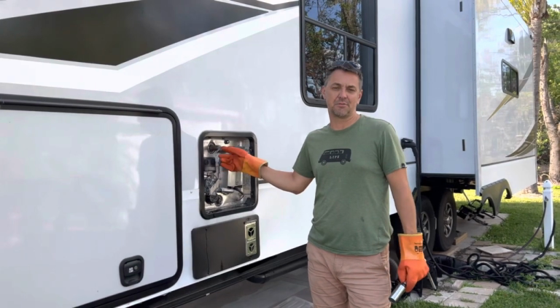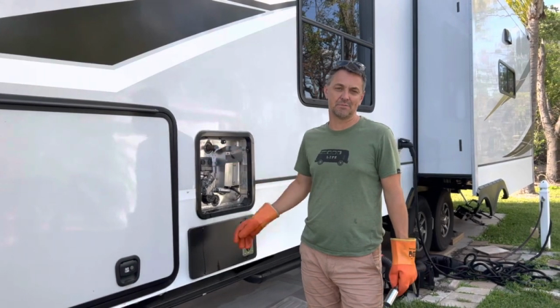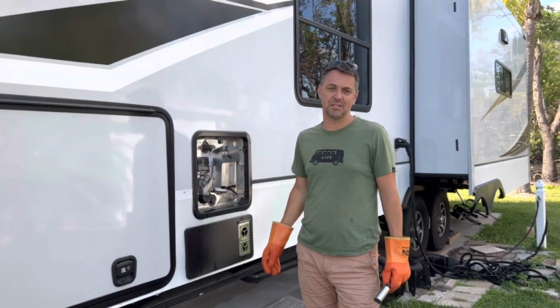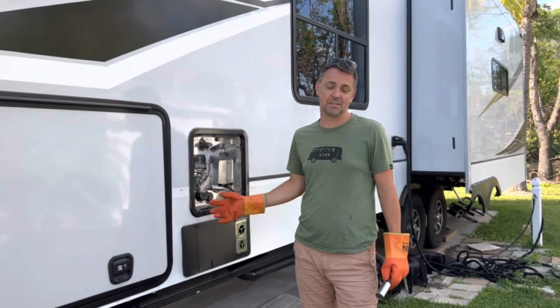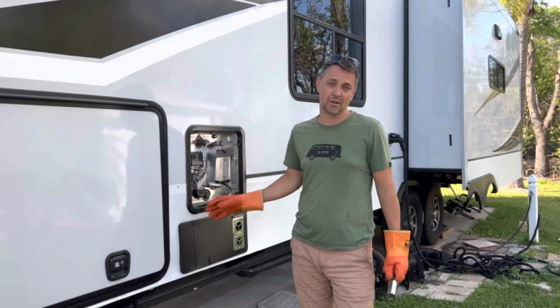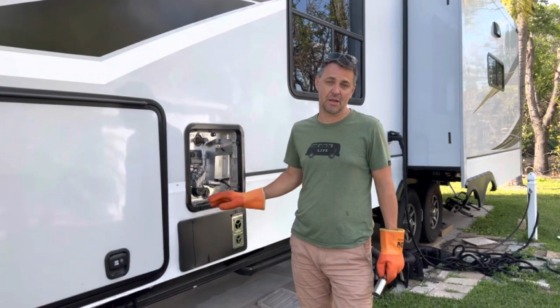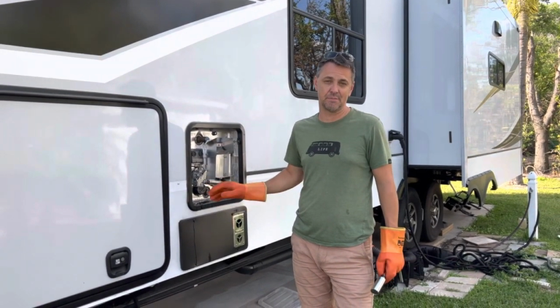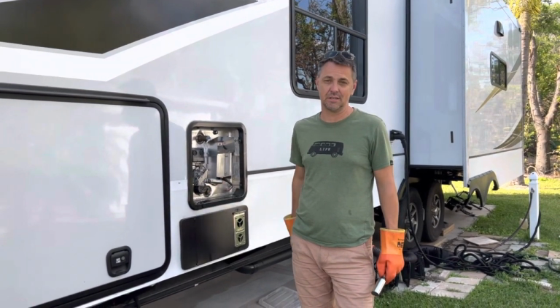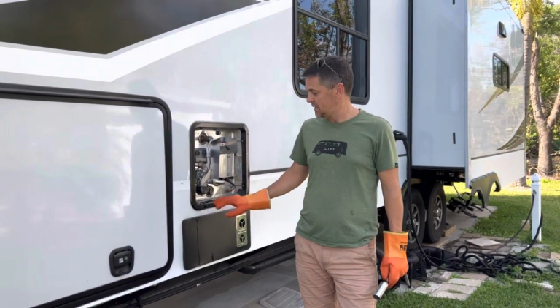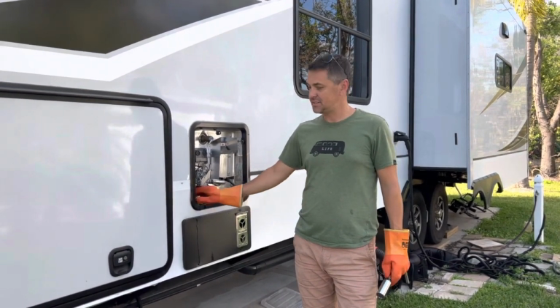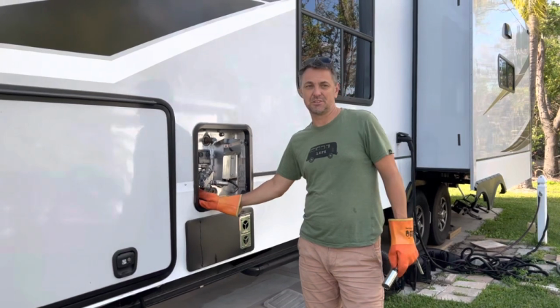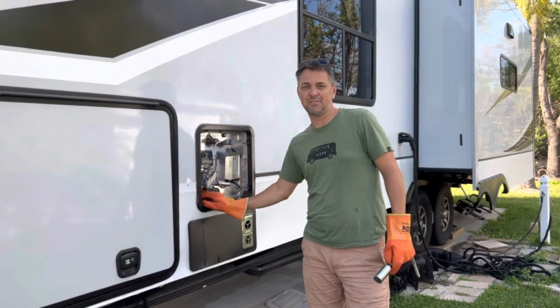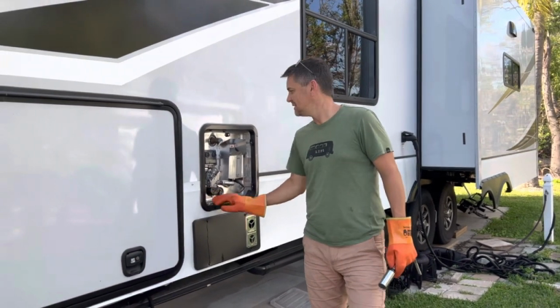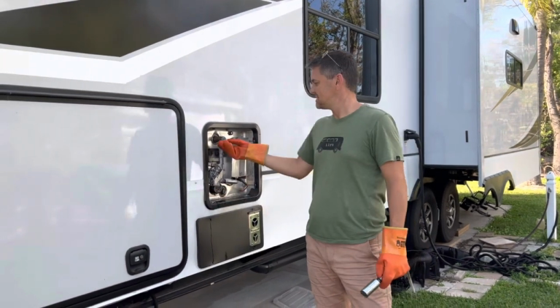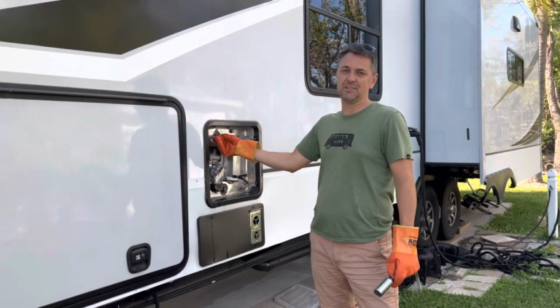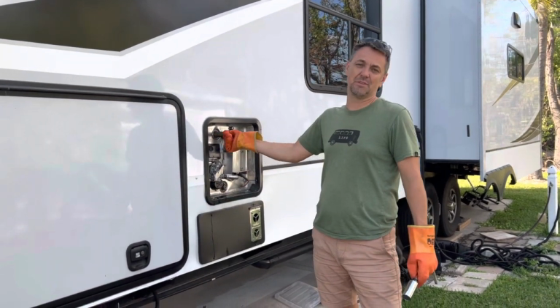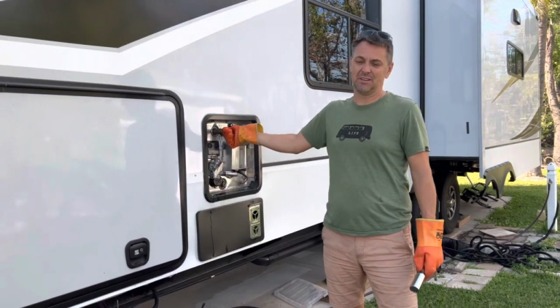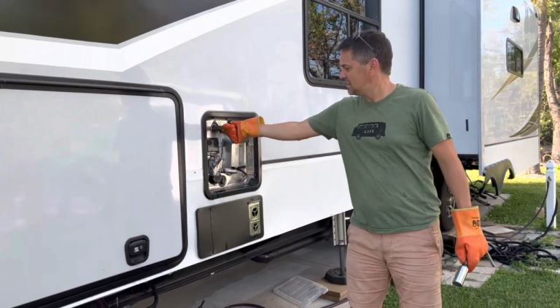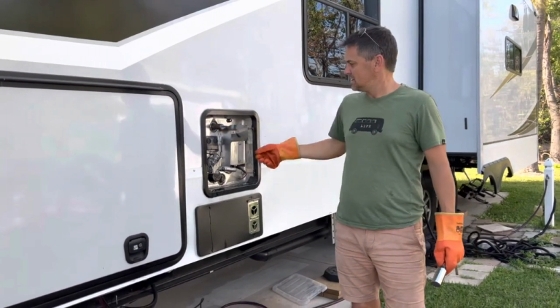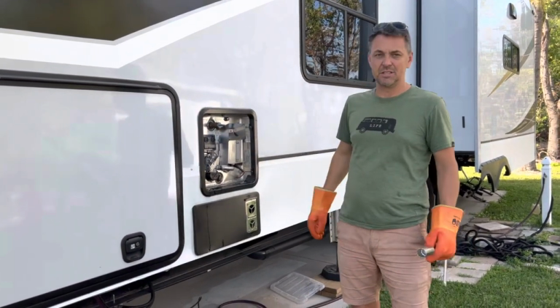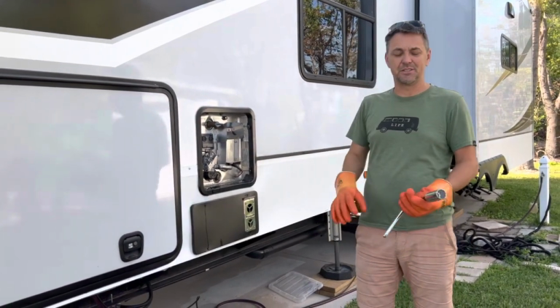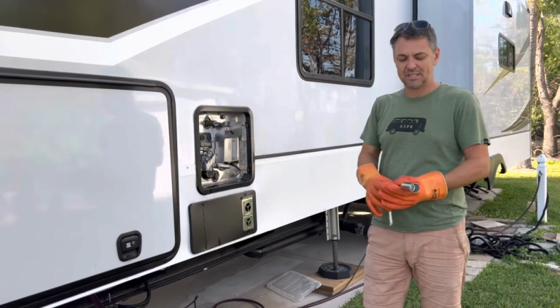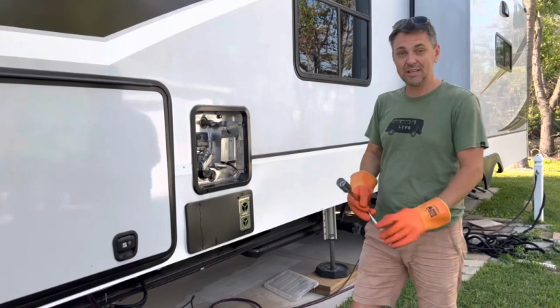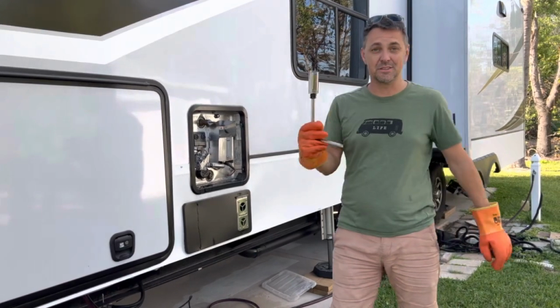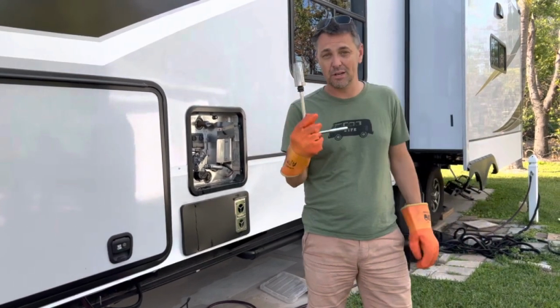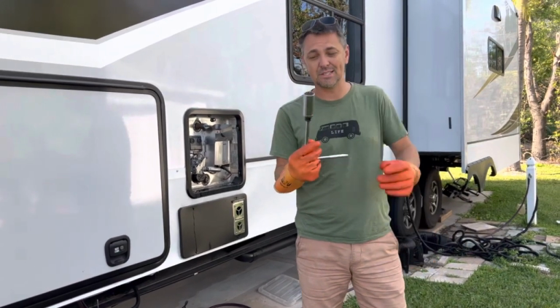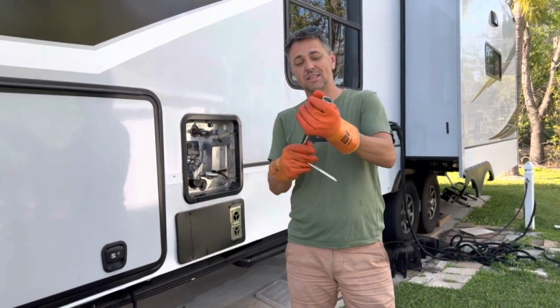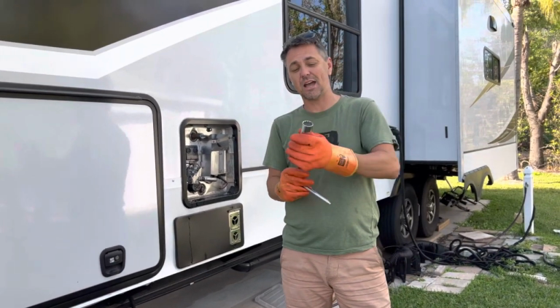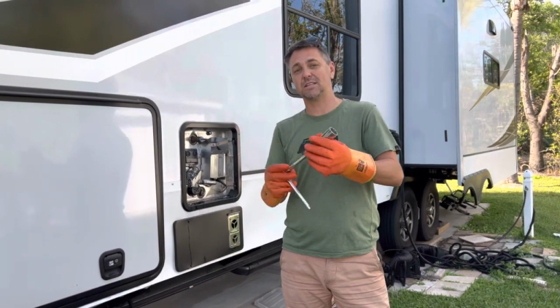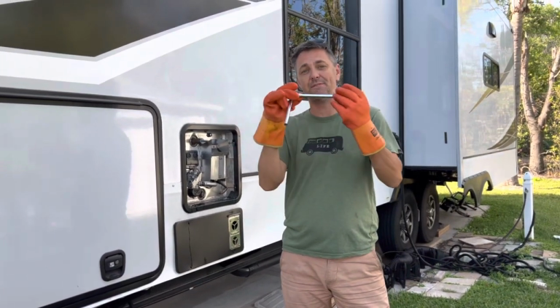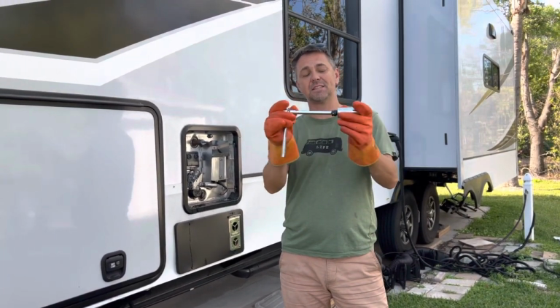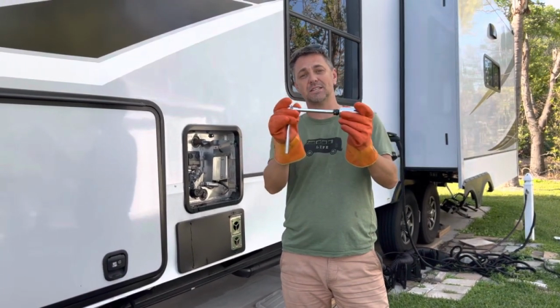Every three to six months you need to drain this, depending on where you live and how much sediment you get in here. First thing you do is you turn it off. Second thing you do is you pull this lever to release the pressure. Then go find yourself a one and one sixteenth inch socket wrench and a five to six inch extension.